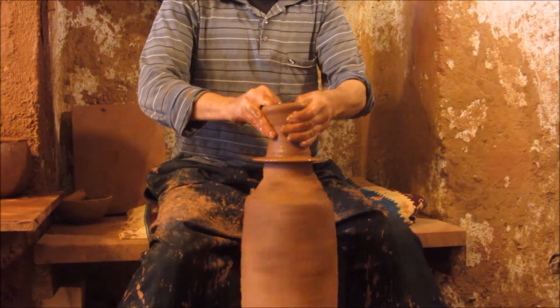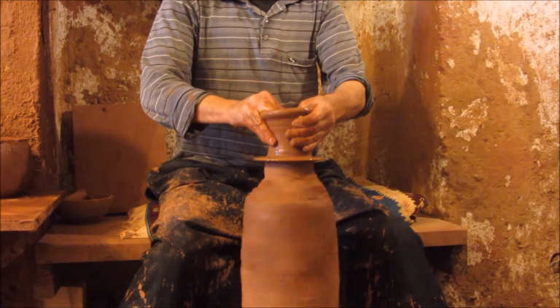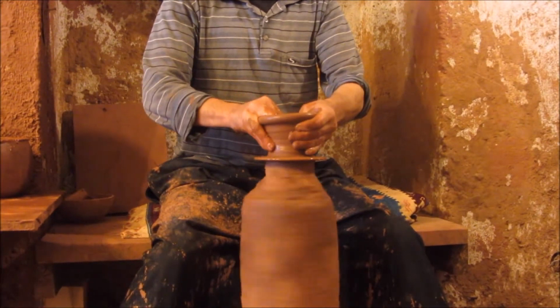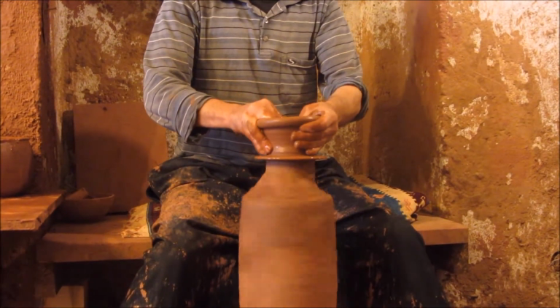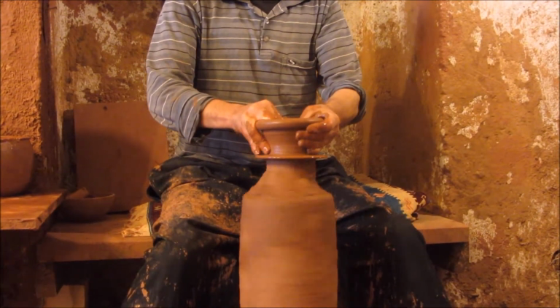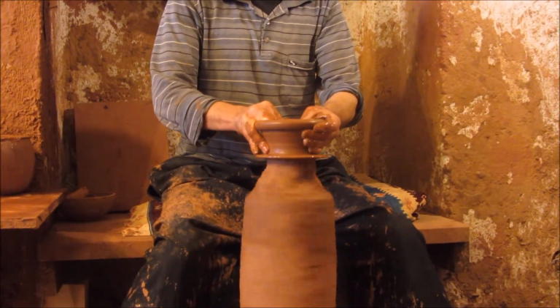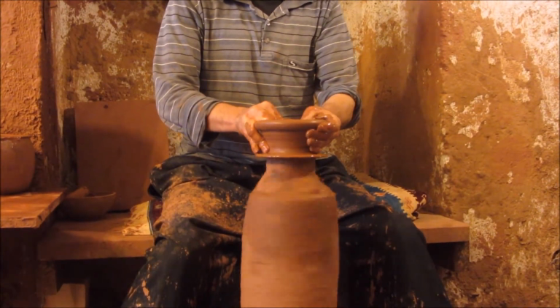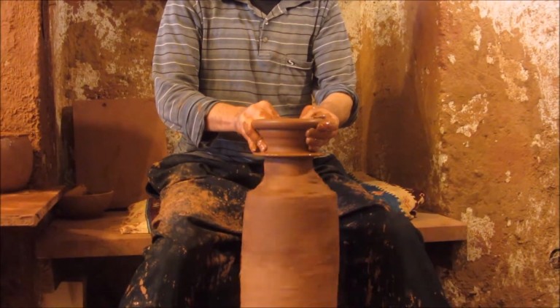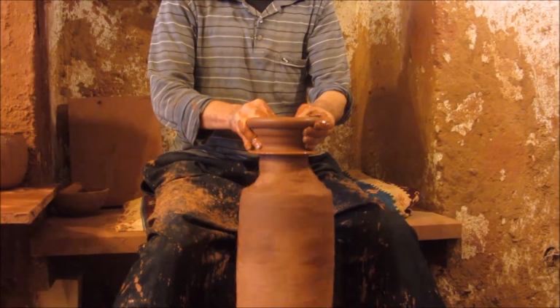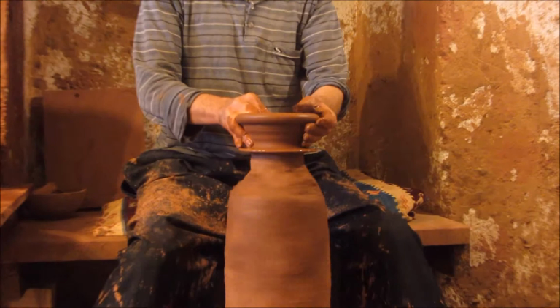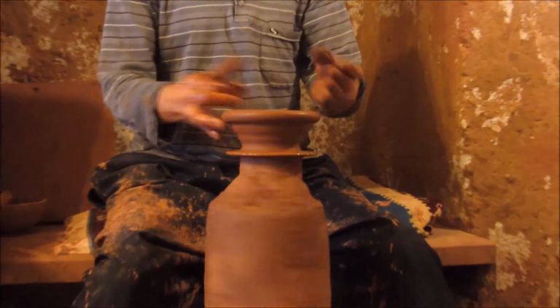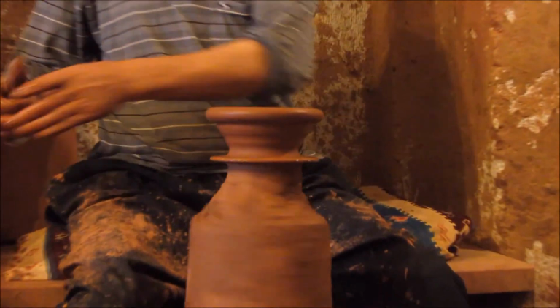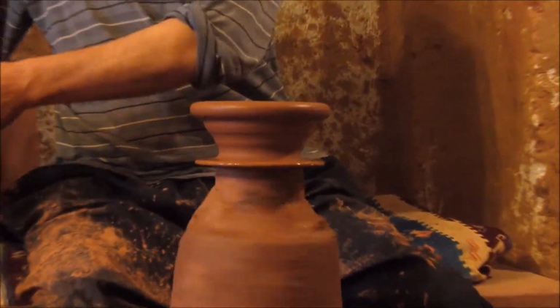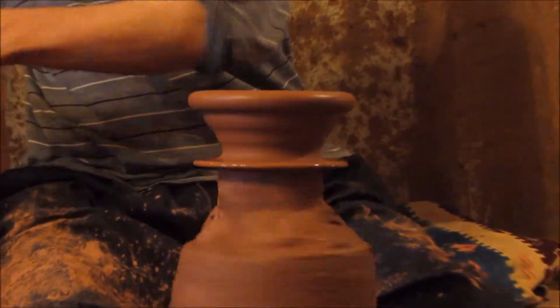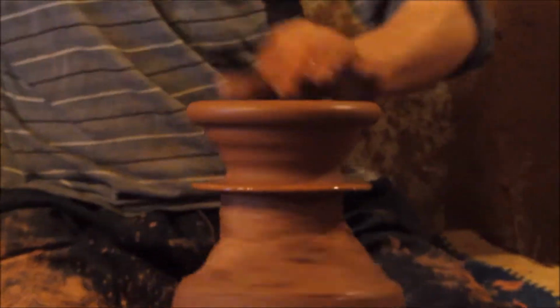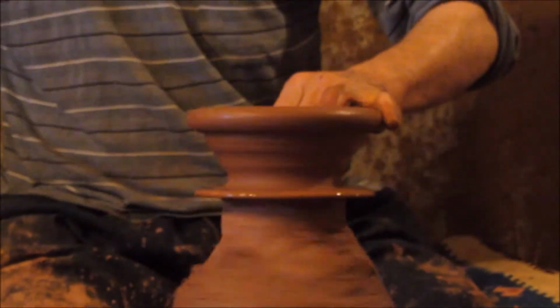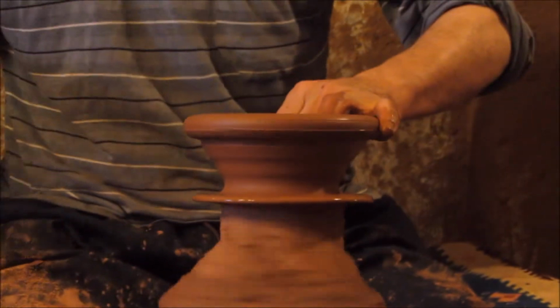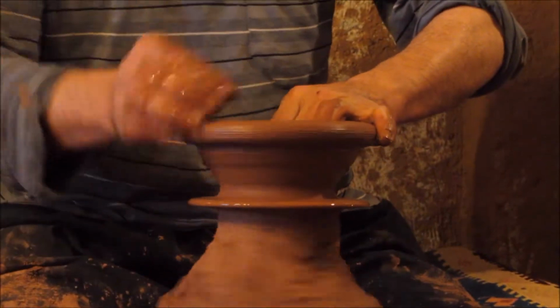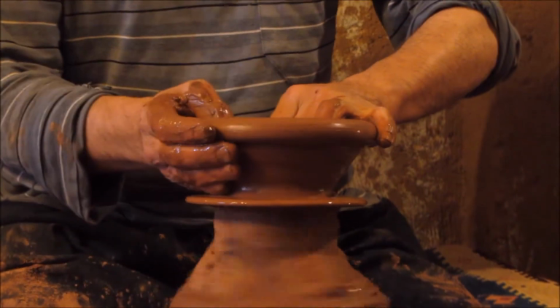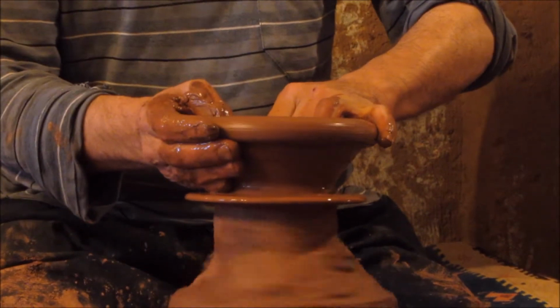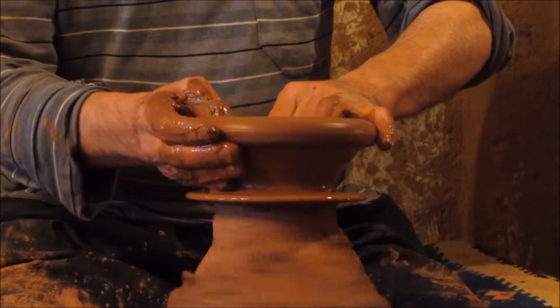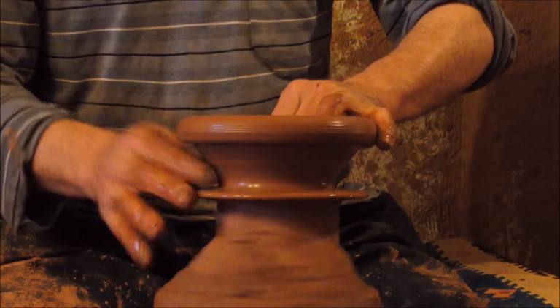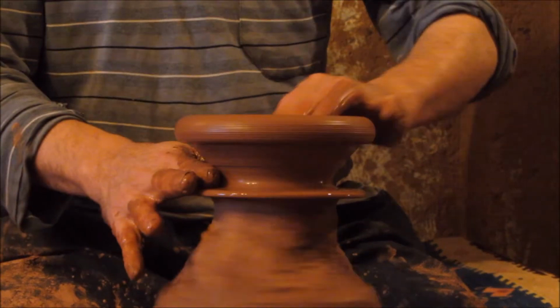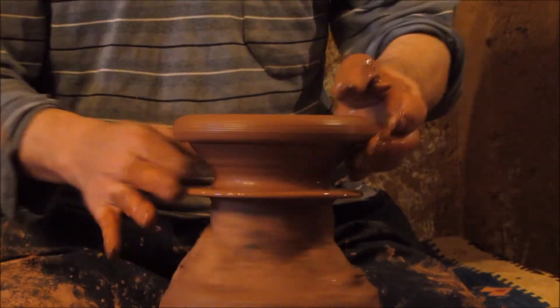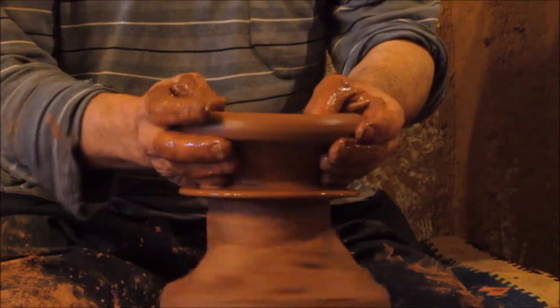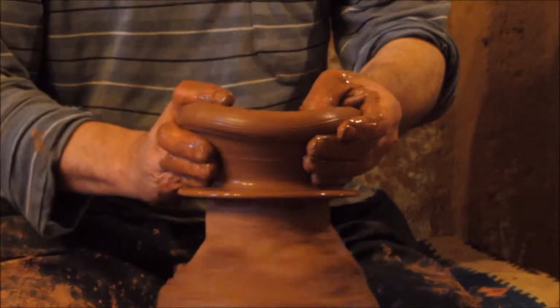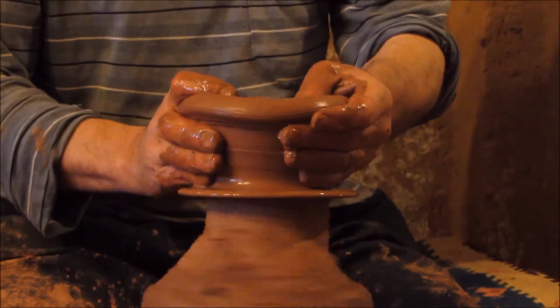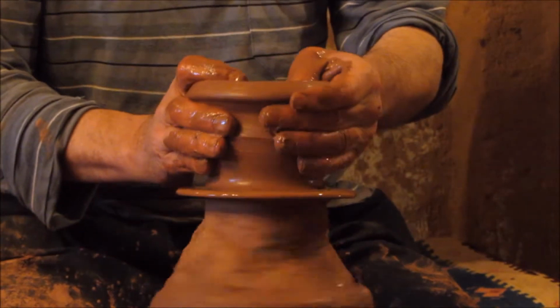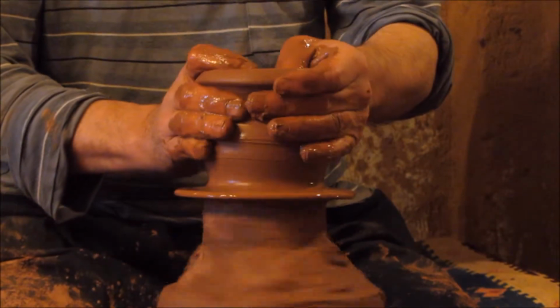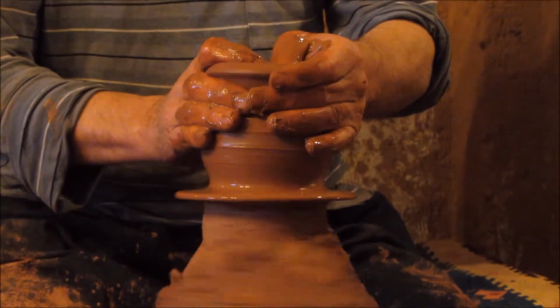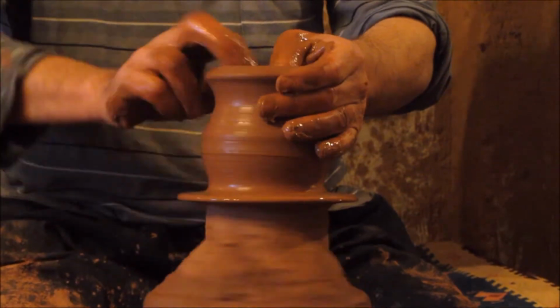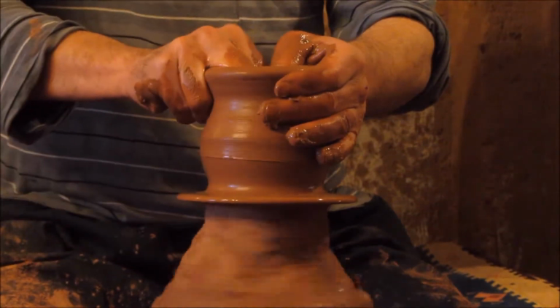We have the same process for both clays. We crush the stones in it, clean the clay, and mix in a bit of water. Then we have special pools where the clay must wait about two months. After that, the master scoops and shapes the clay.